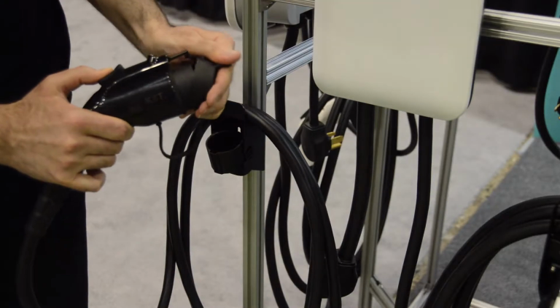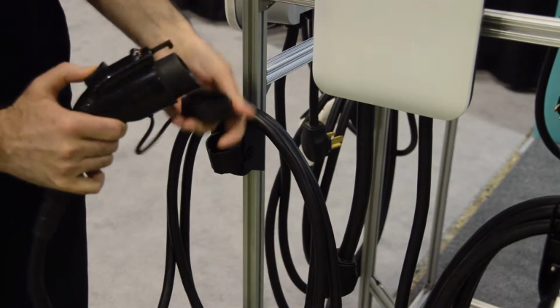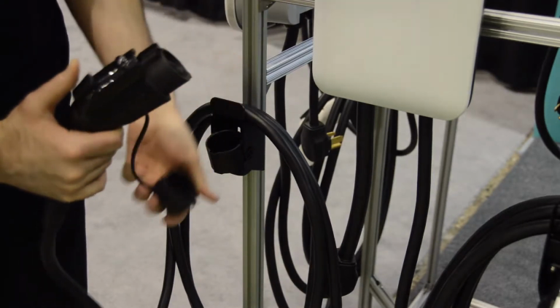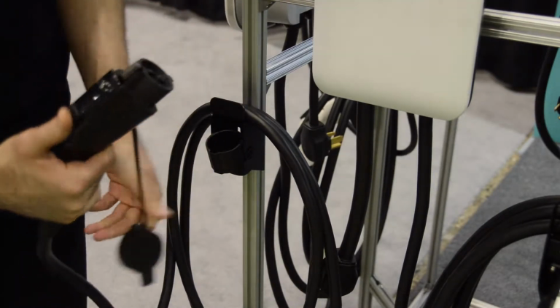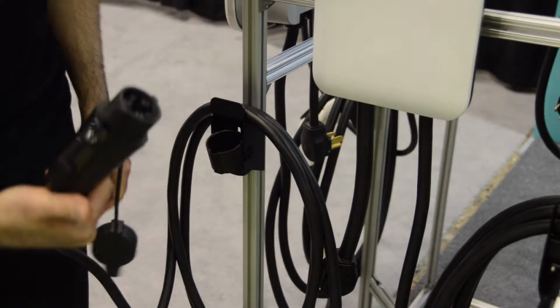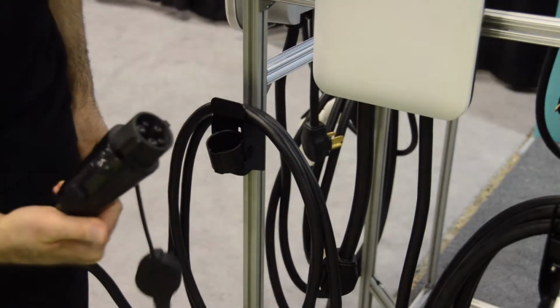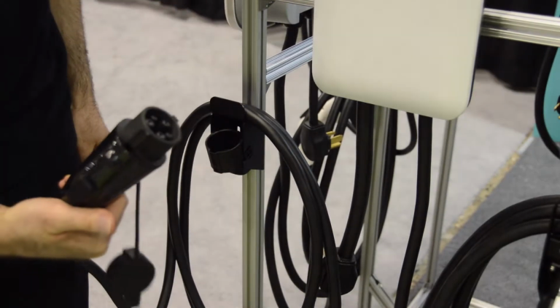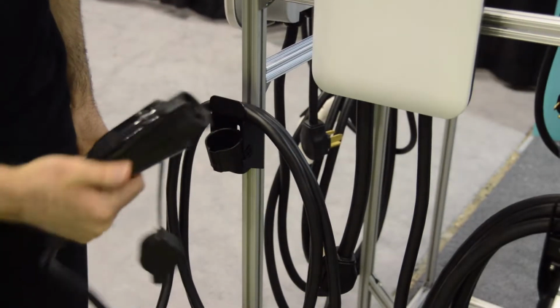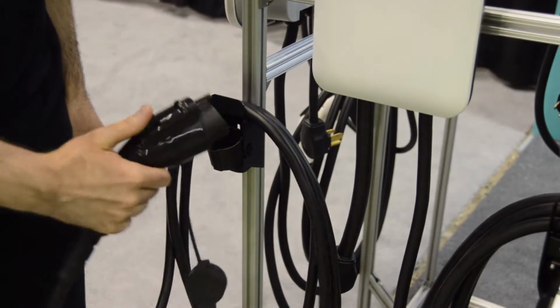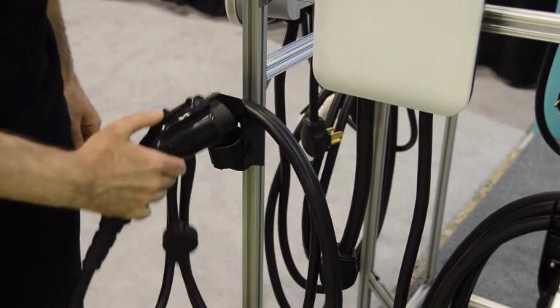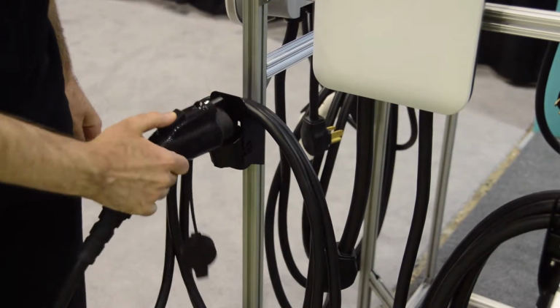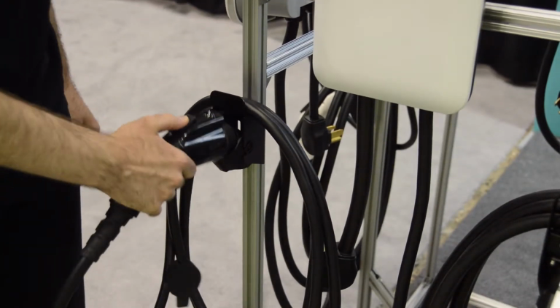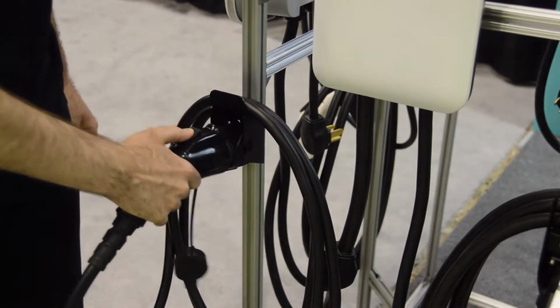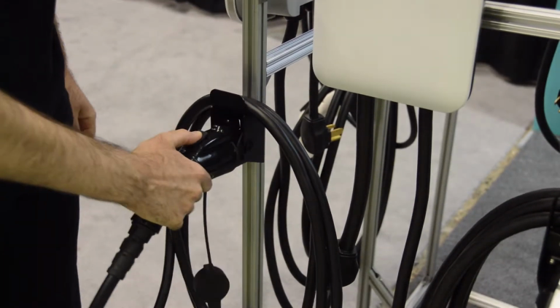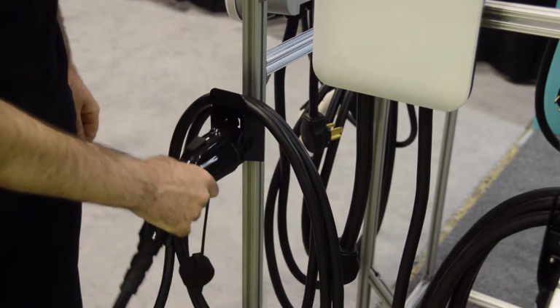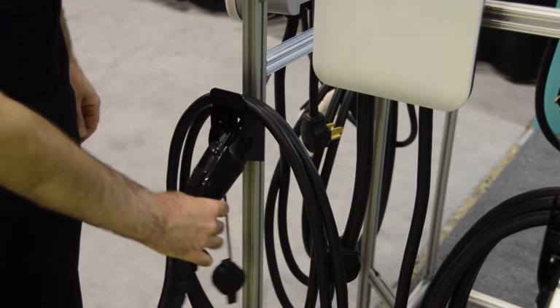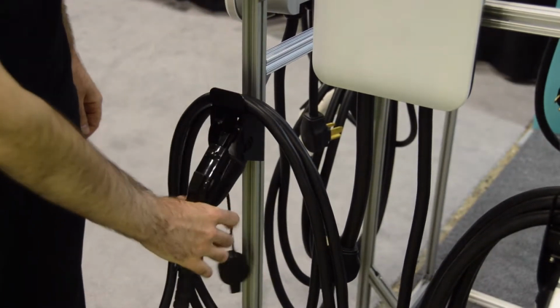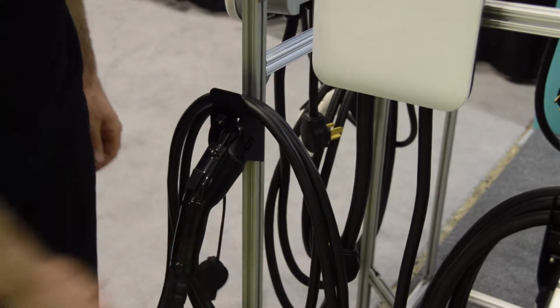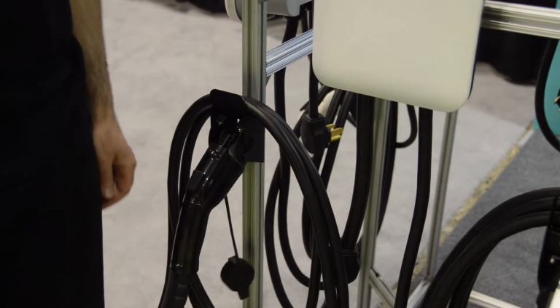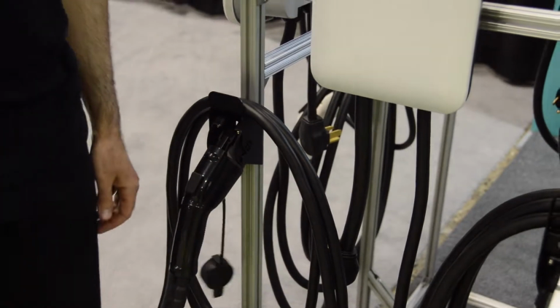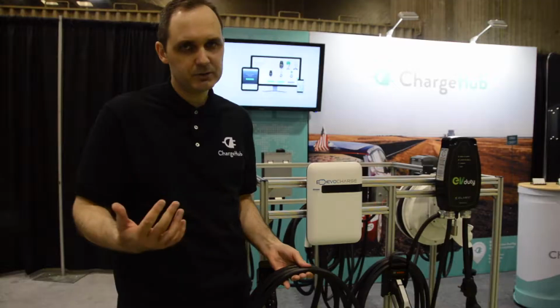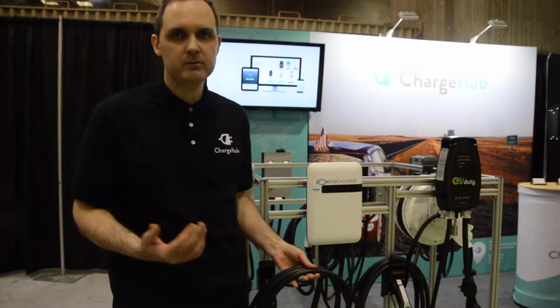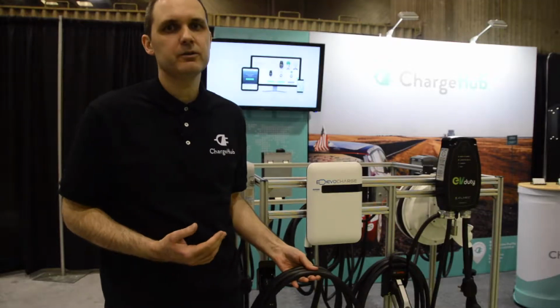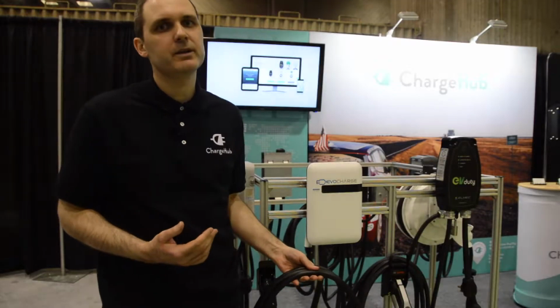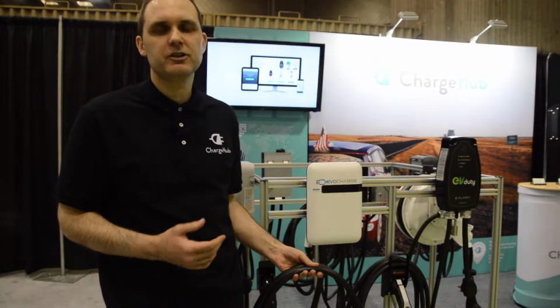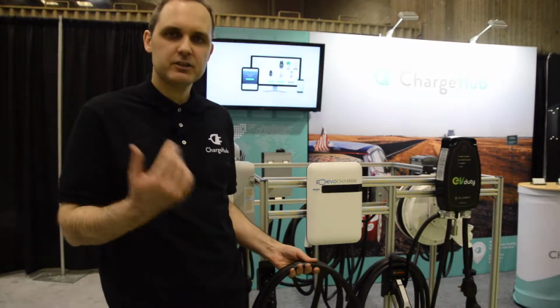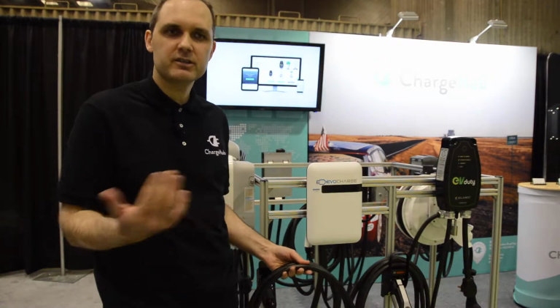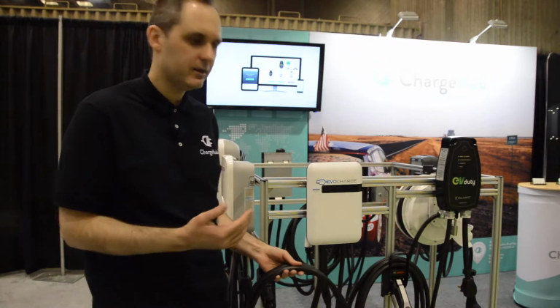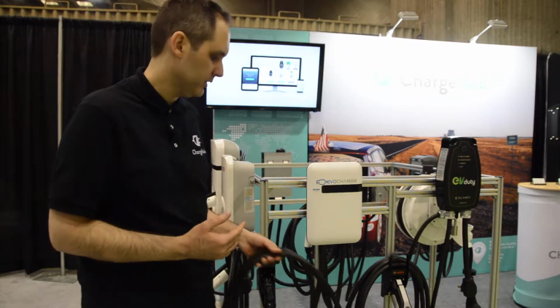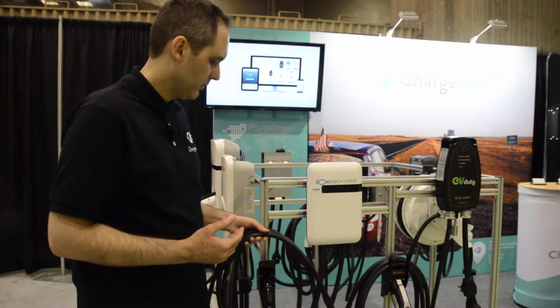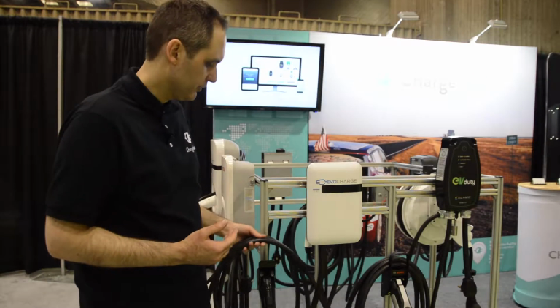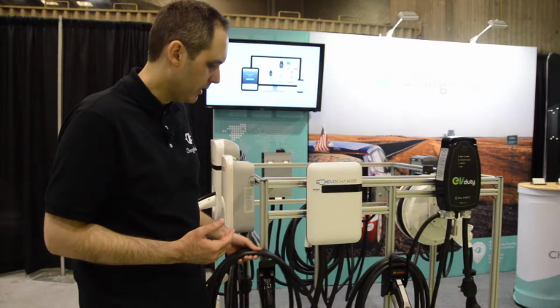The cable is available in two different lengths: 18 feet and 25 feet. It's your option when ordering the charging station — just select which version you want.